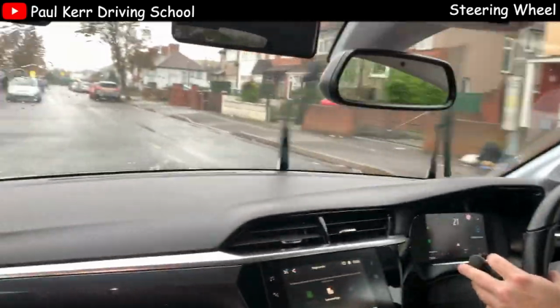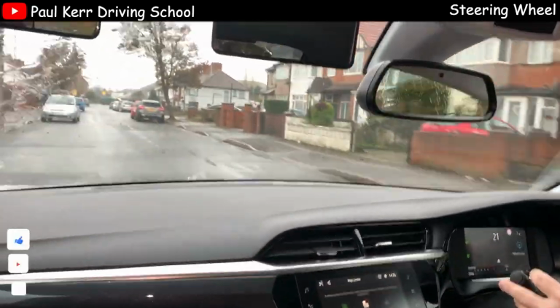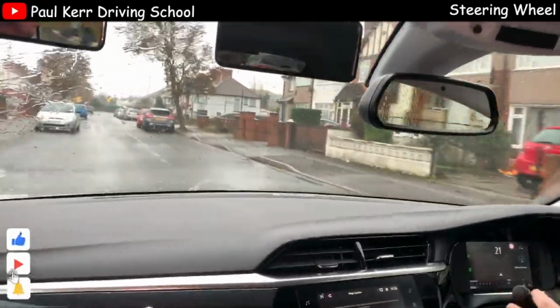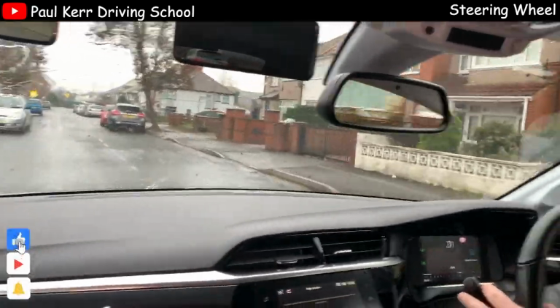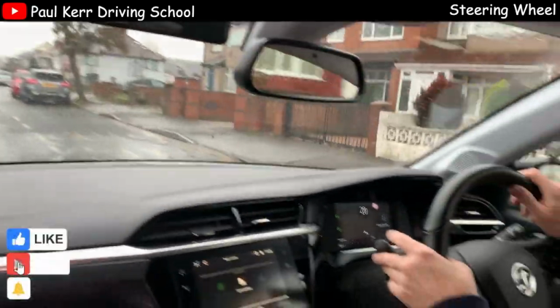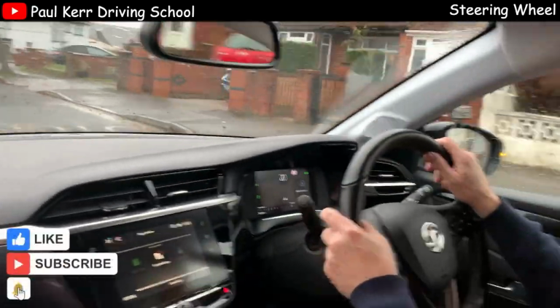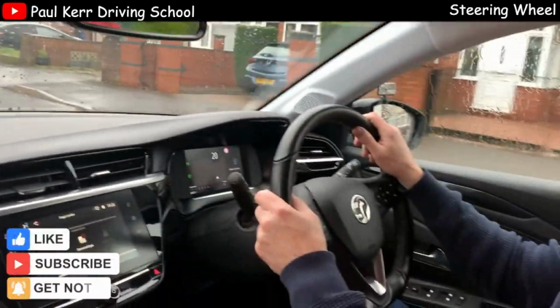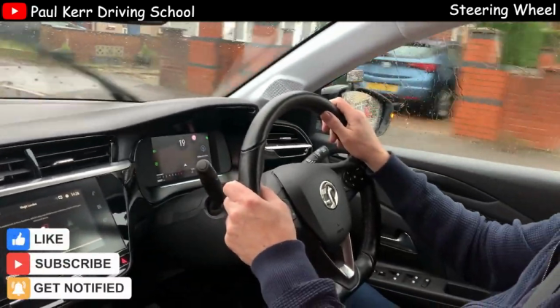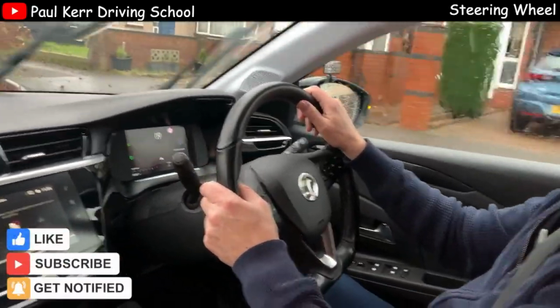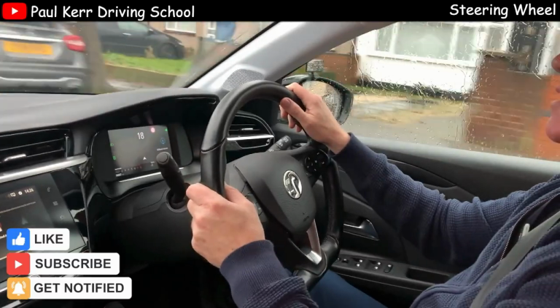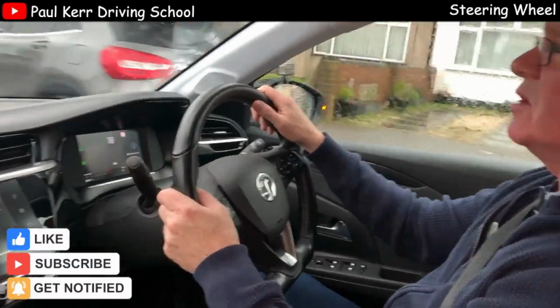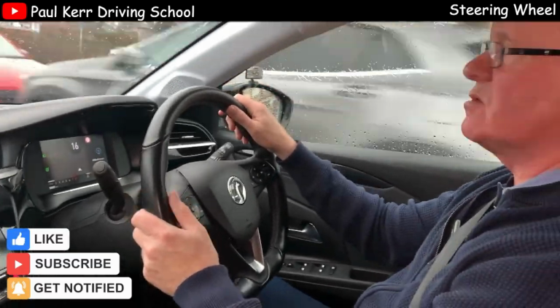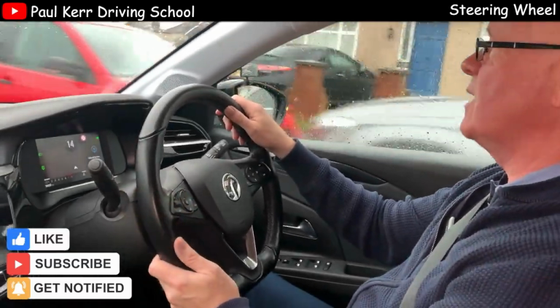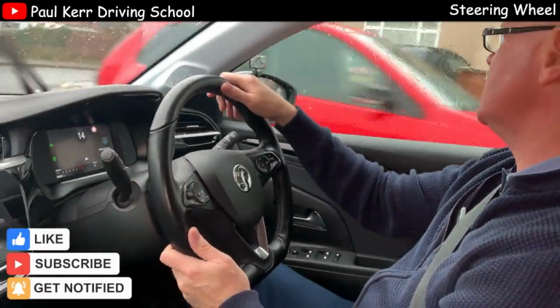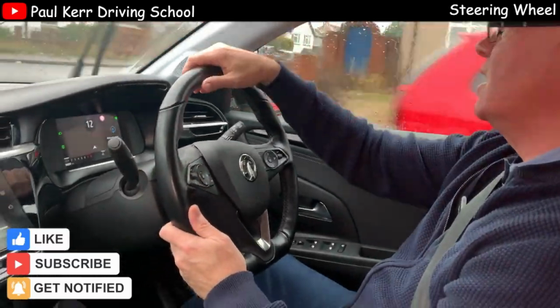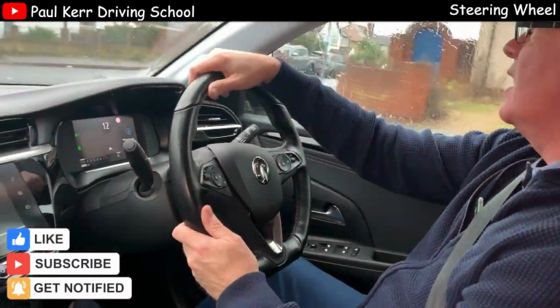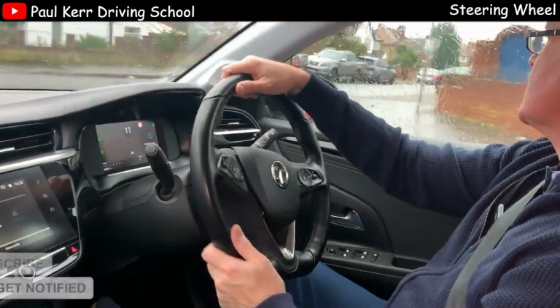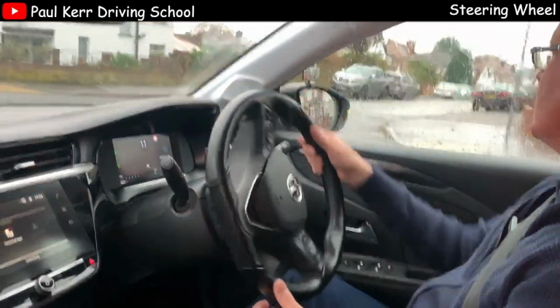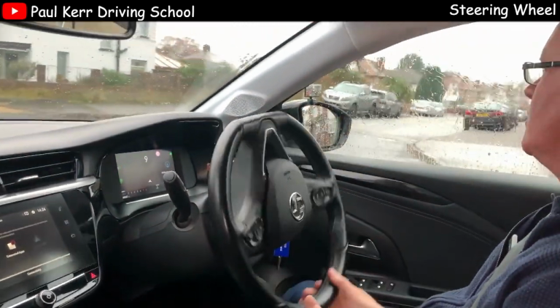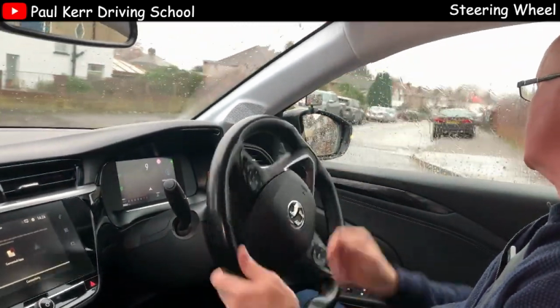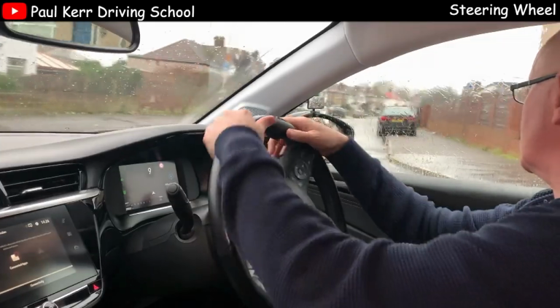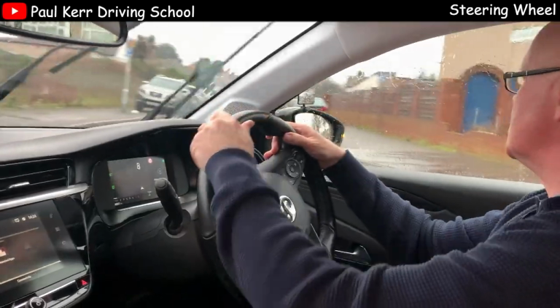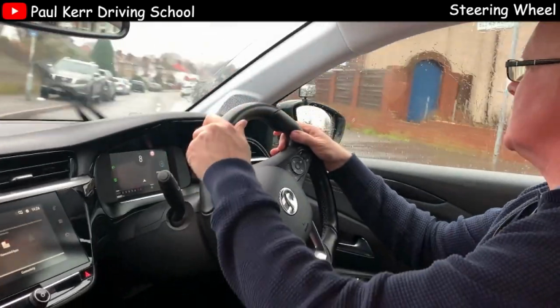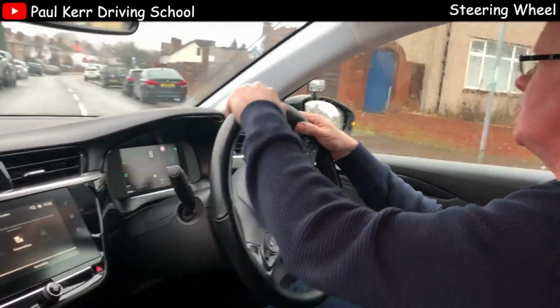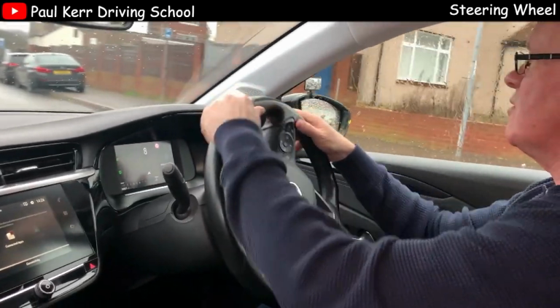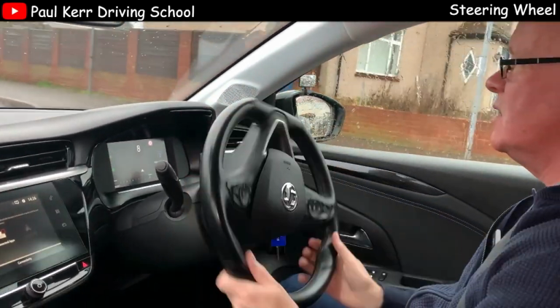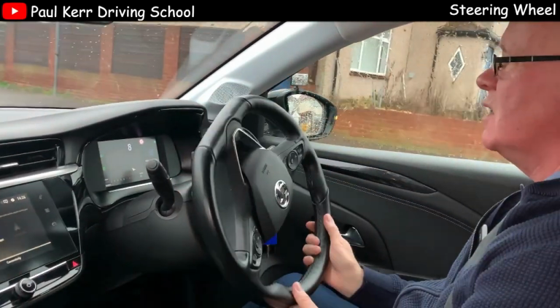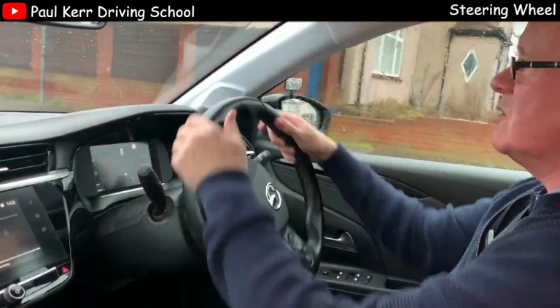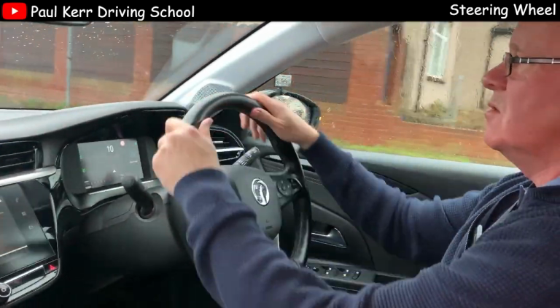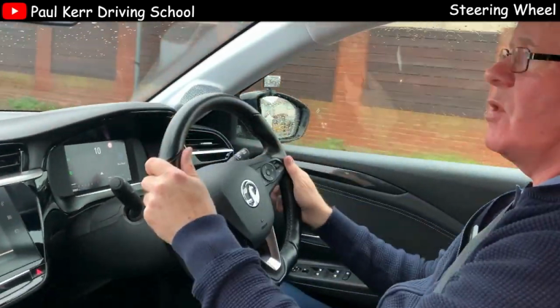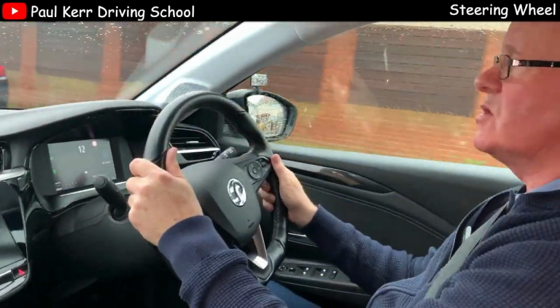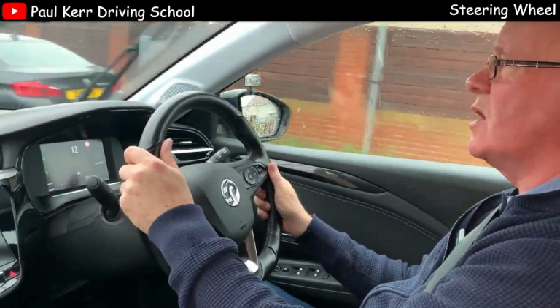Checking centre mirror, right mirror, right signal up, and slowing the car down to a slow enough speed. And then as I turn, right hand pulls down, left hand pushes up — there's the pull and push steering — and we do the other way around to straighten up.